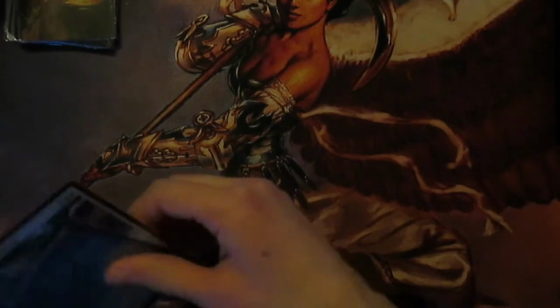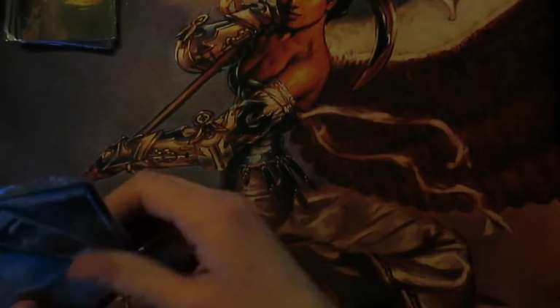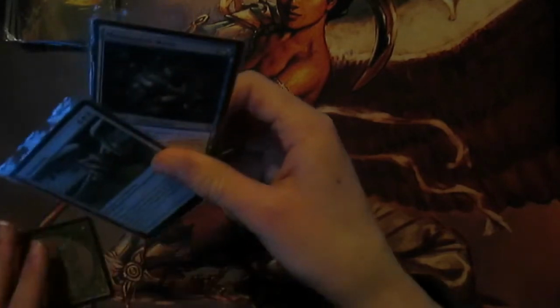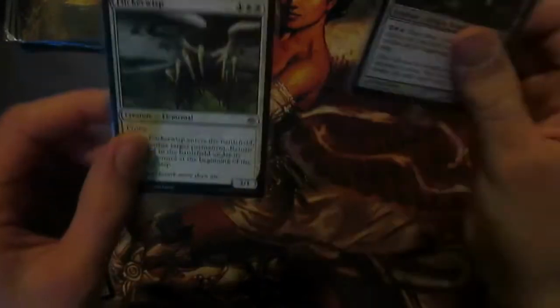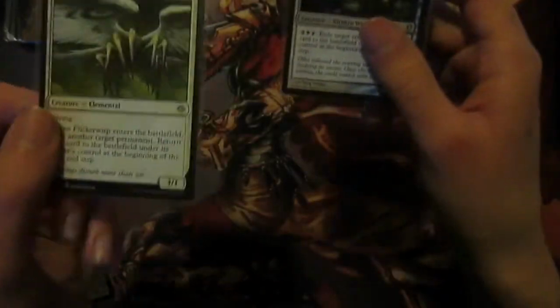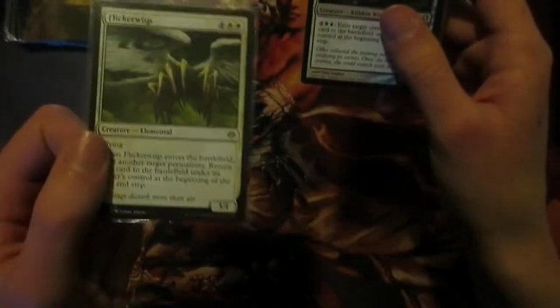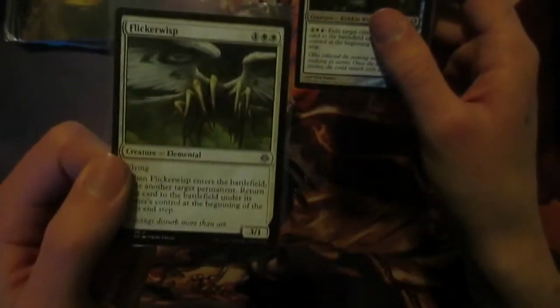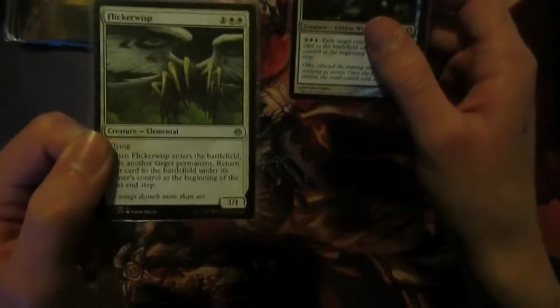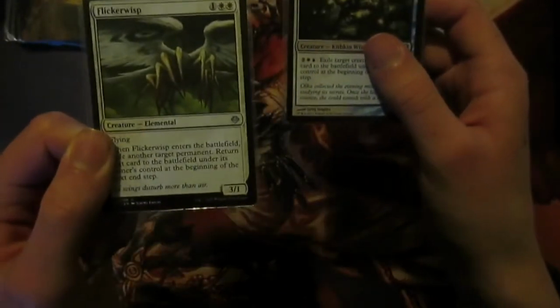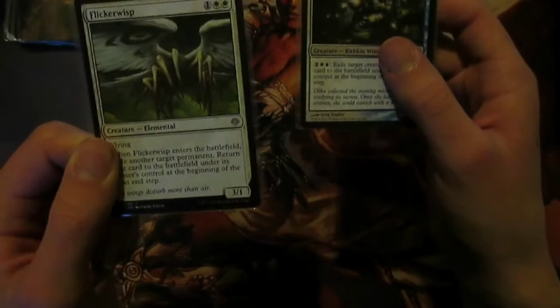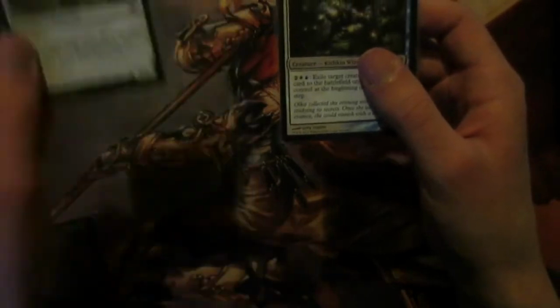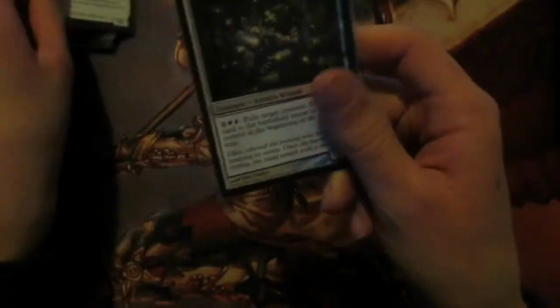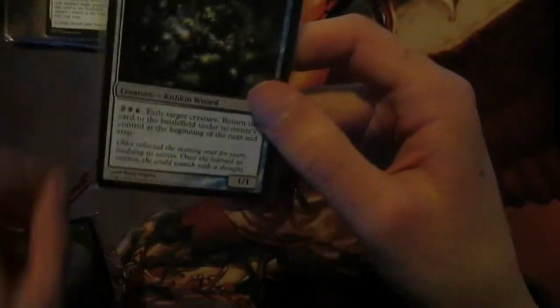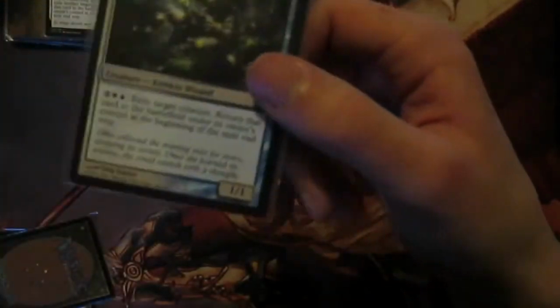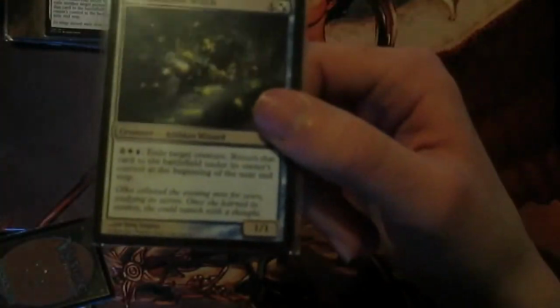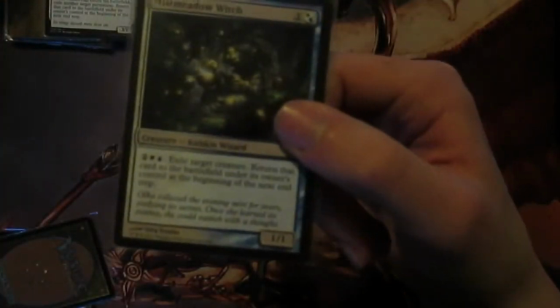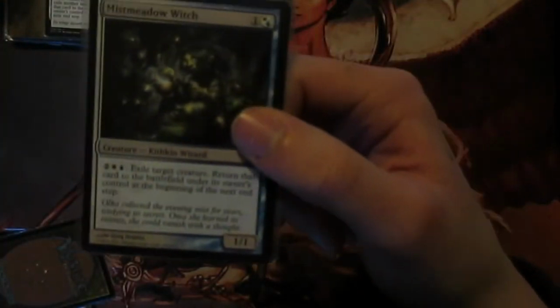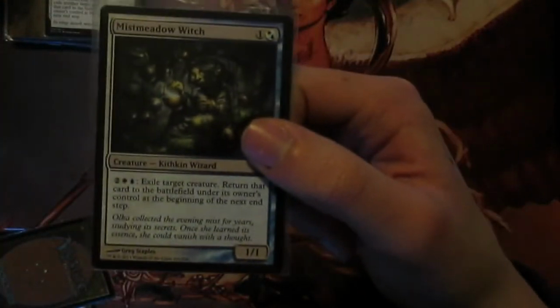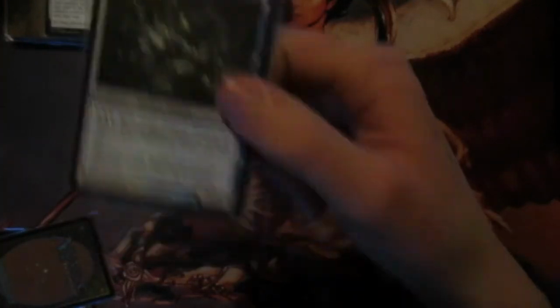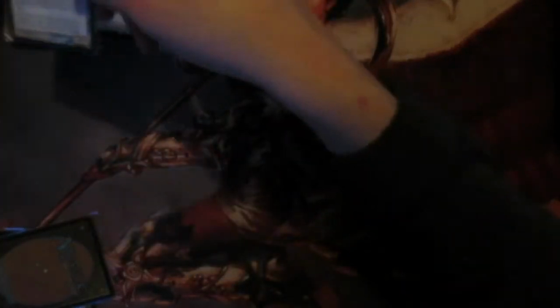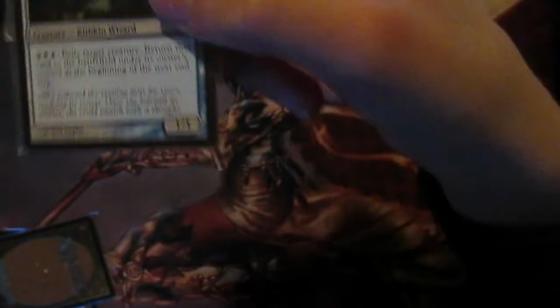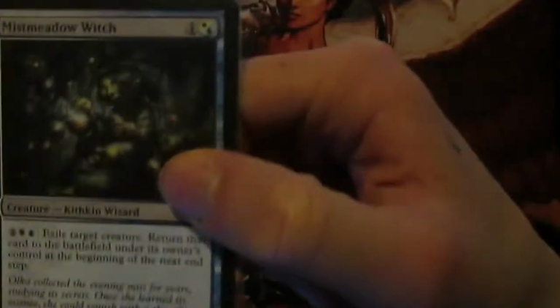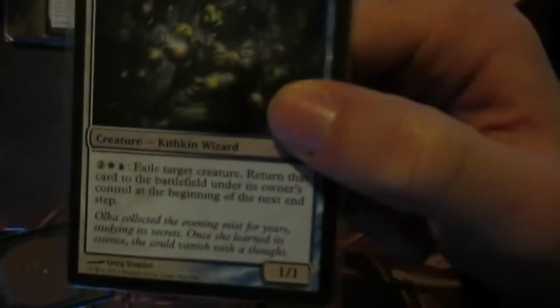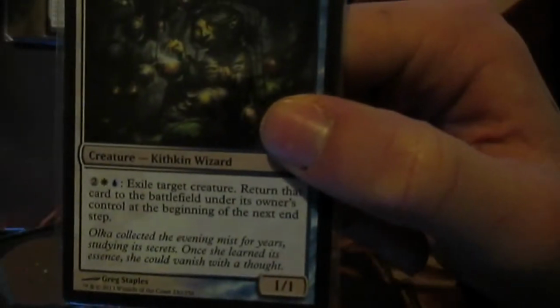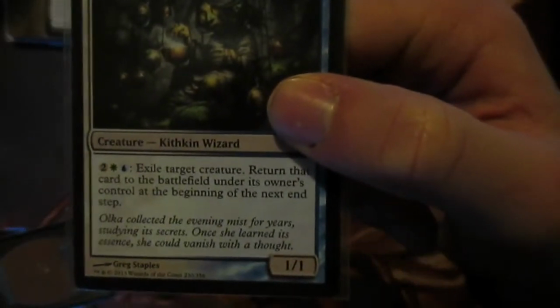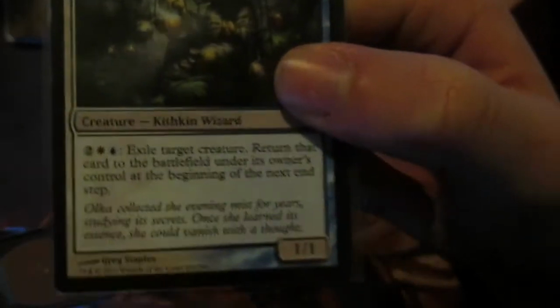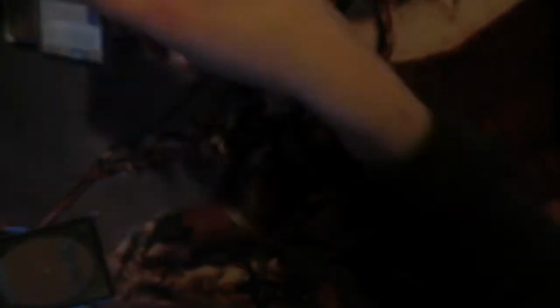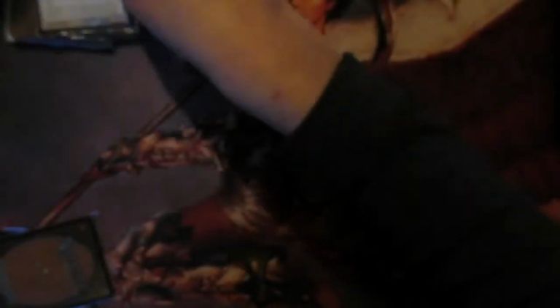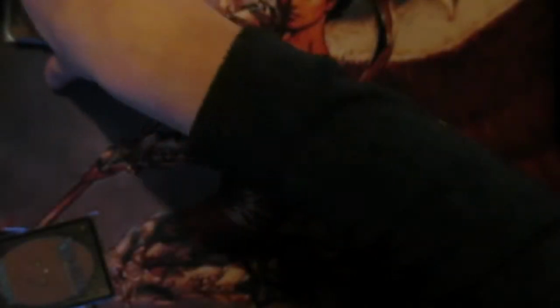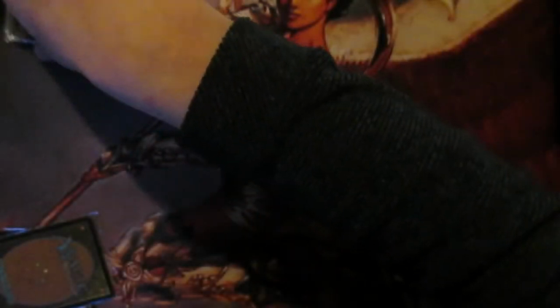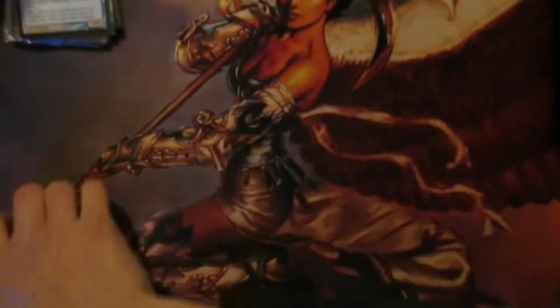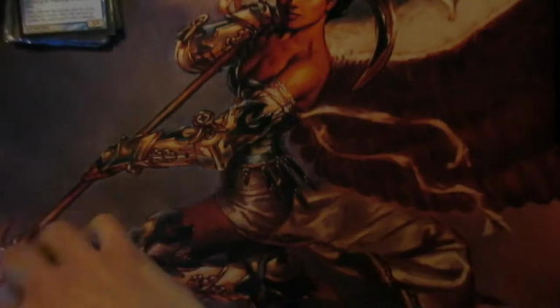Next we have Mistmeadow Witch and Flicker Wisp. Flicker Wisp exiles something until the next end step once, and Mistmeadow Witch you can pay four and do it over and over again. So this you can use if you've got a lot of mana - you can use it to save your board from a board wipe. That's very good there.